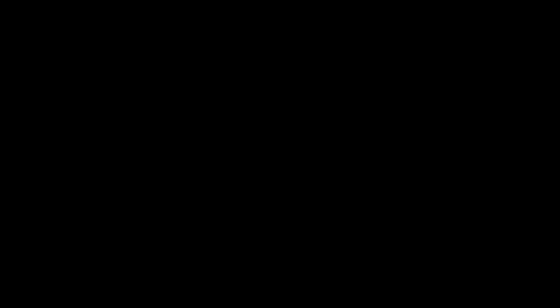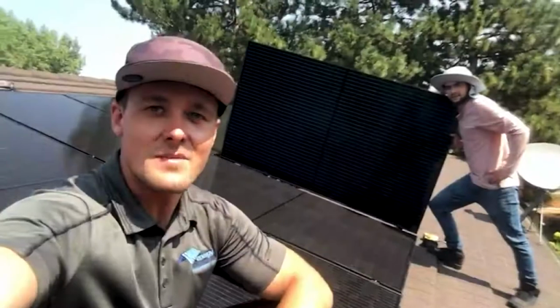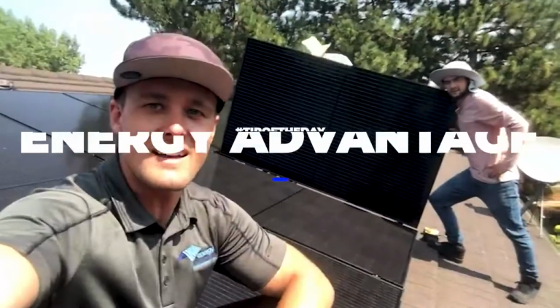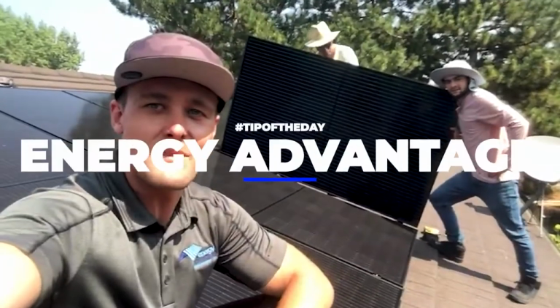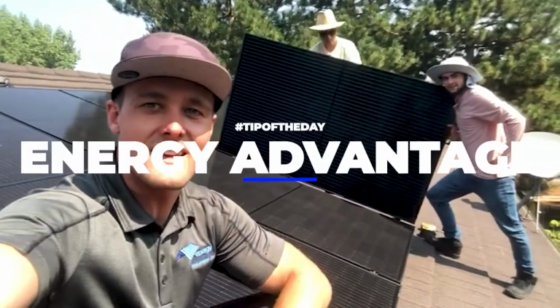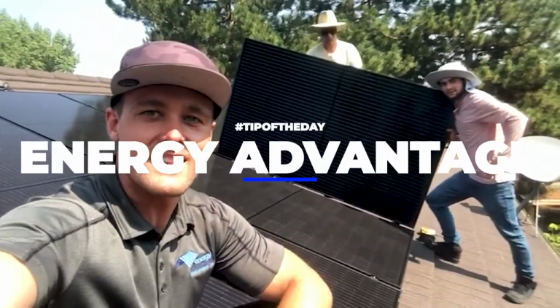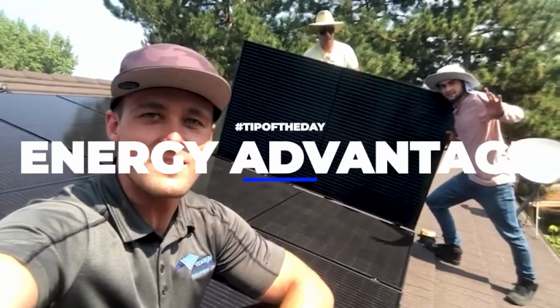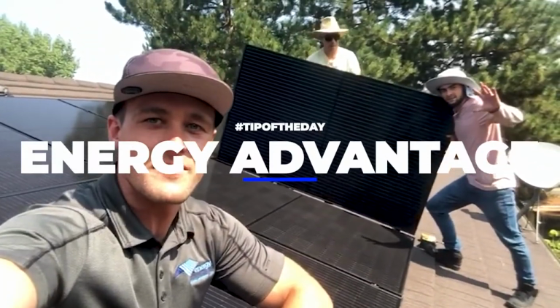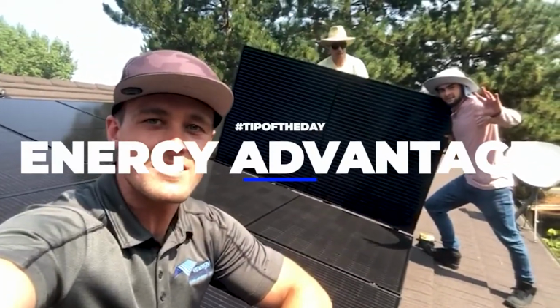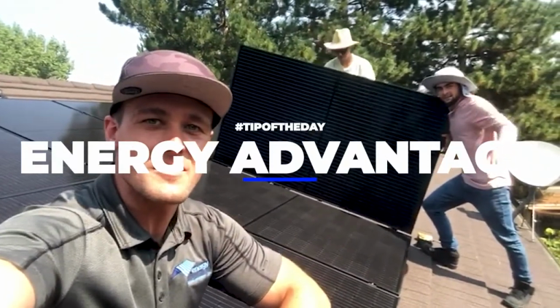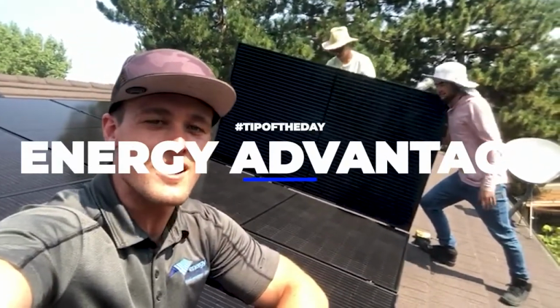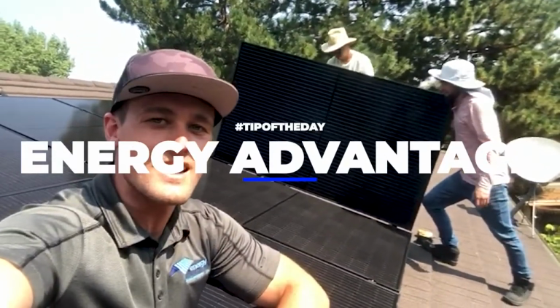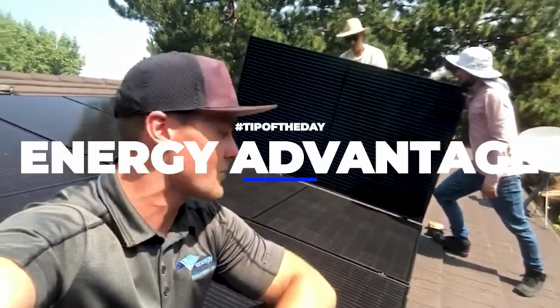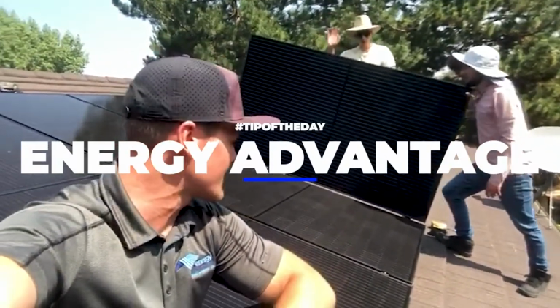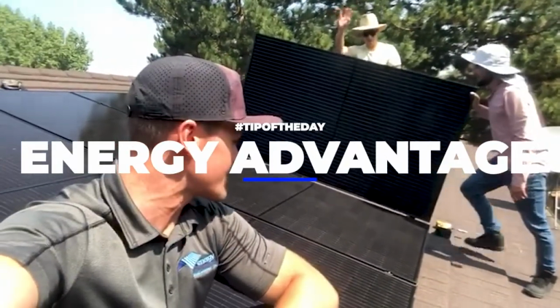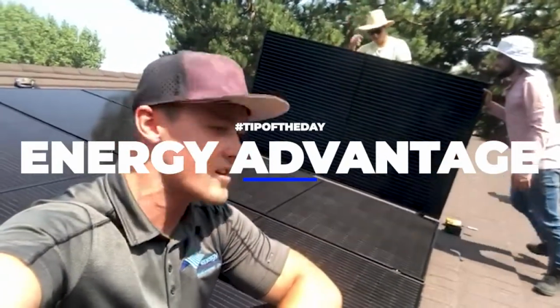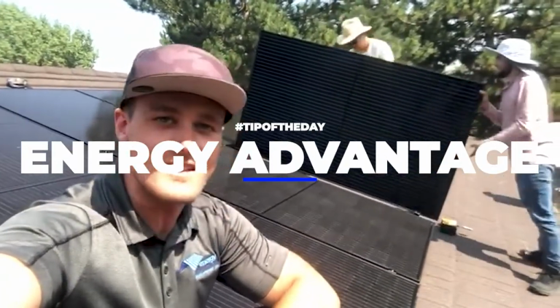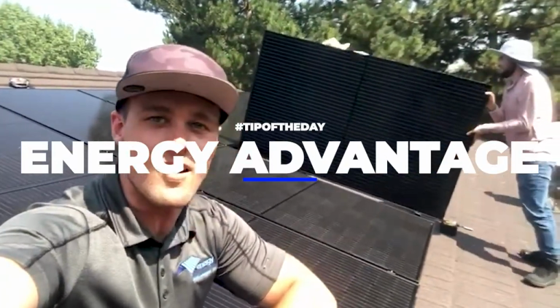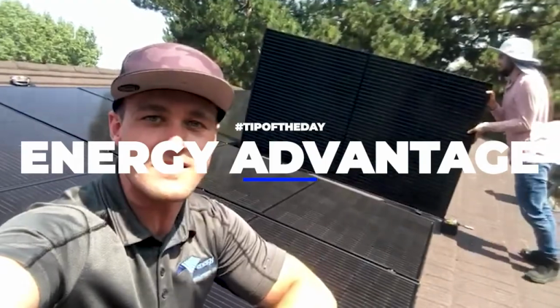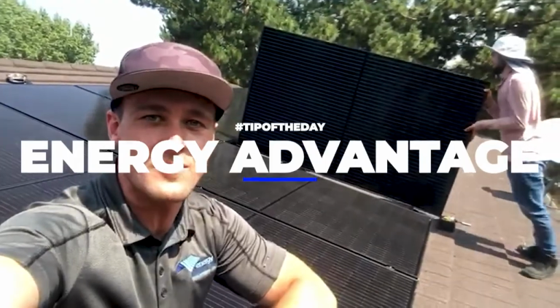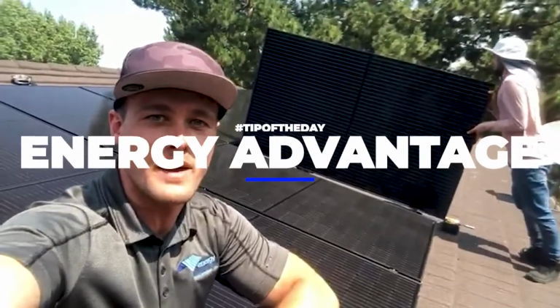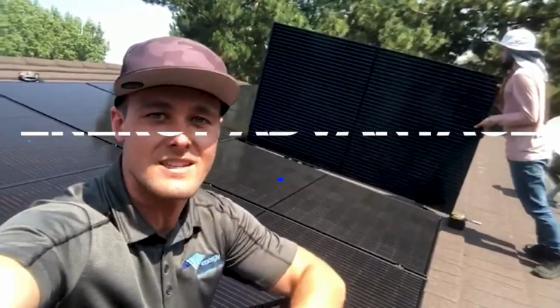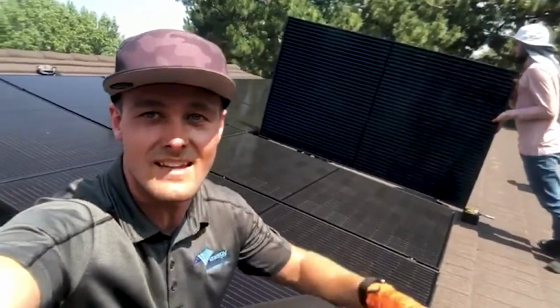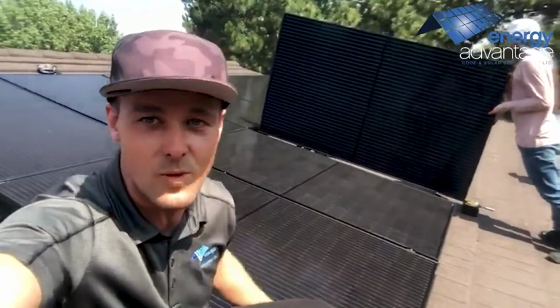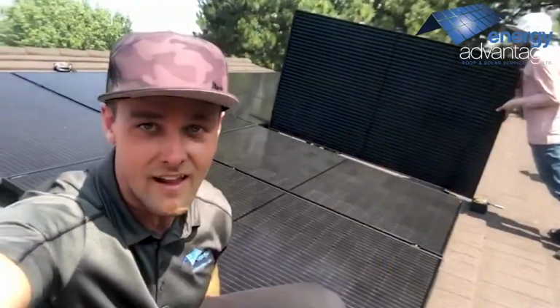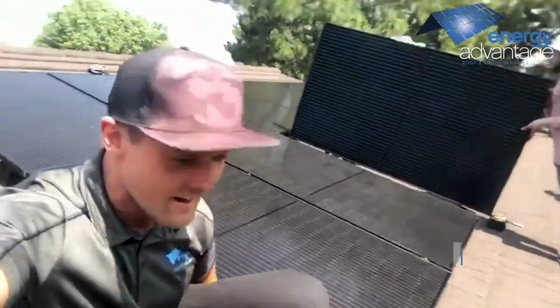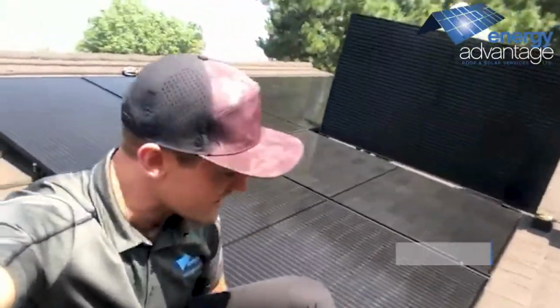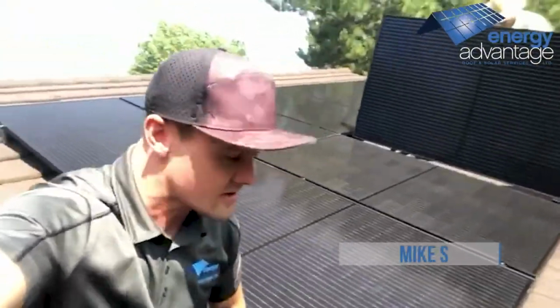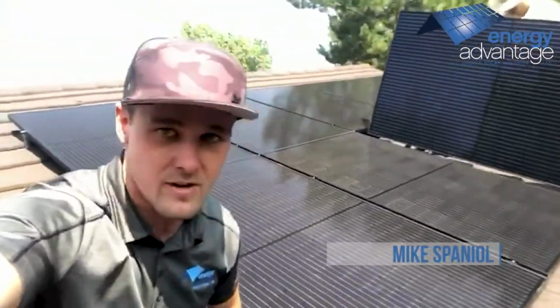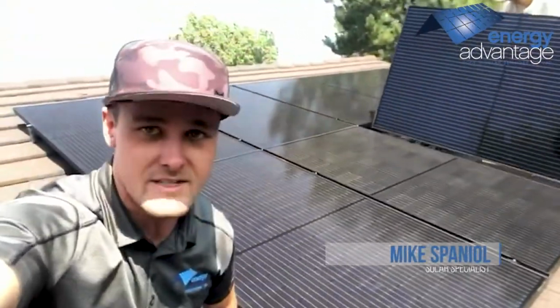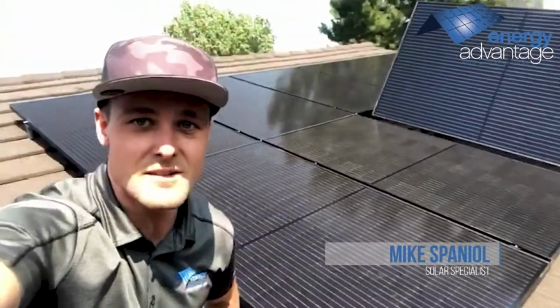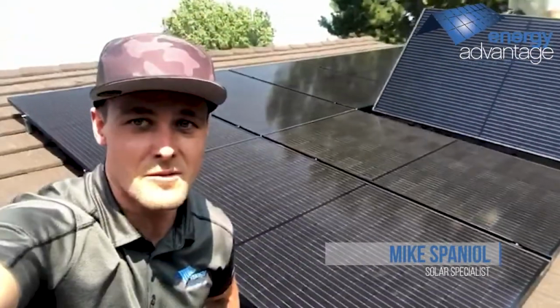What's up guys? It's Mike again with Energy Advantage. I'm here with John and Adrian. We are installing these awesome solar panels on, guess what, a stone coated steel roof.